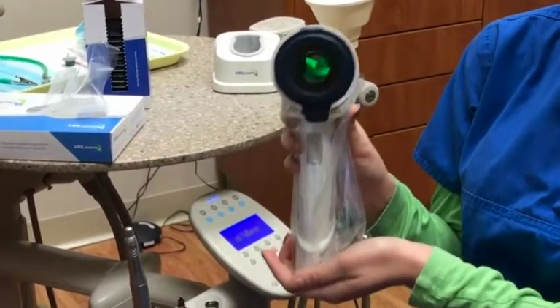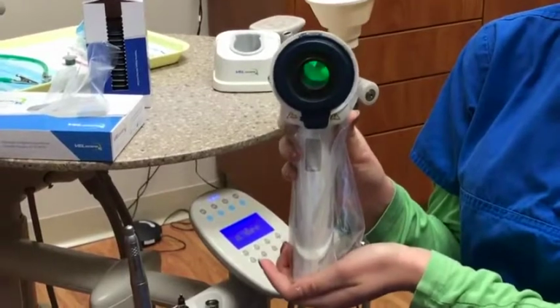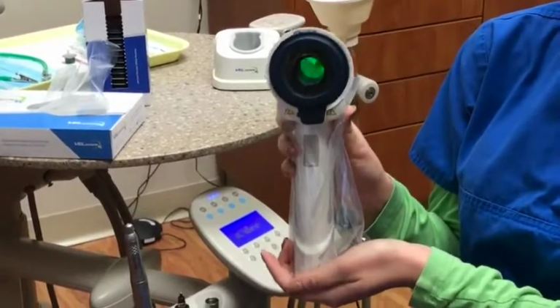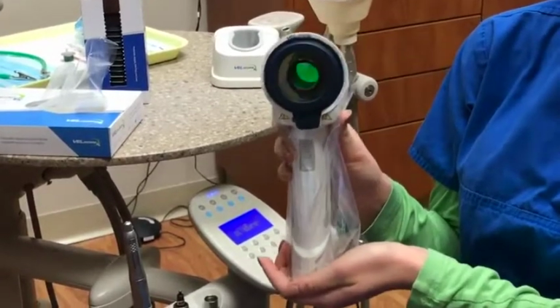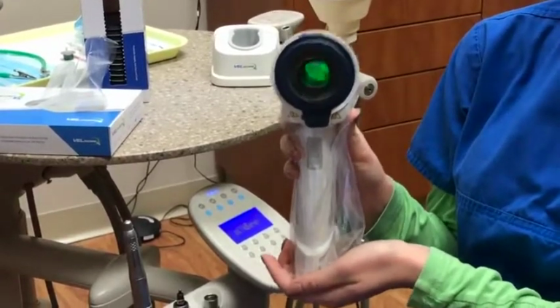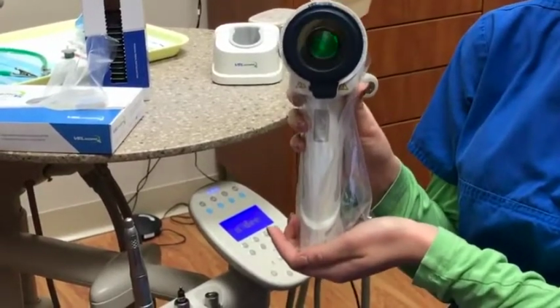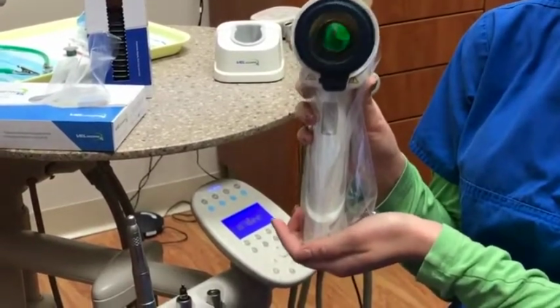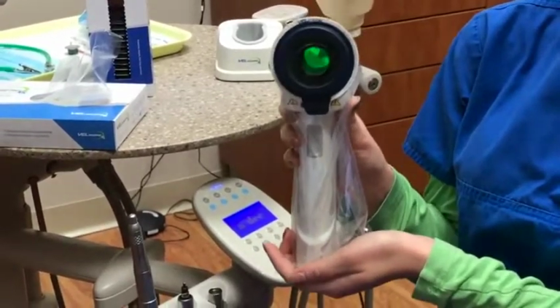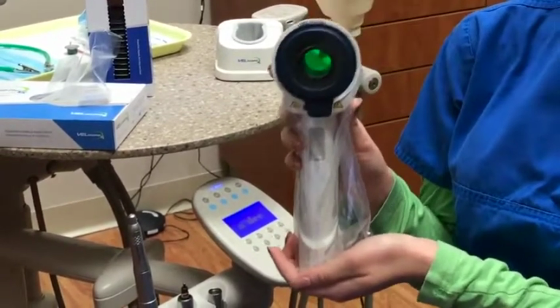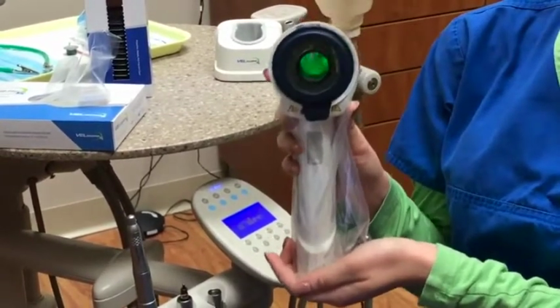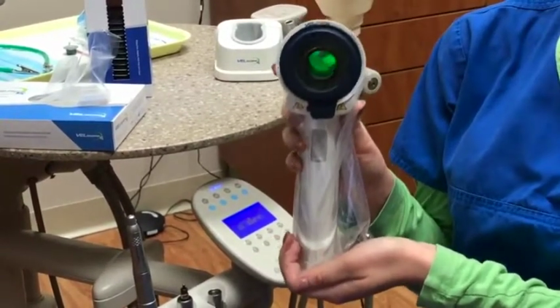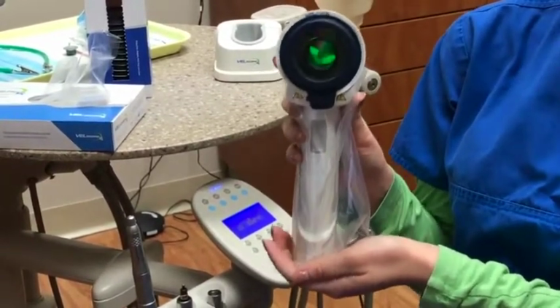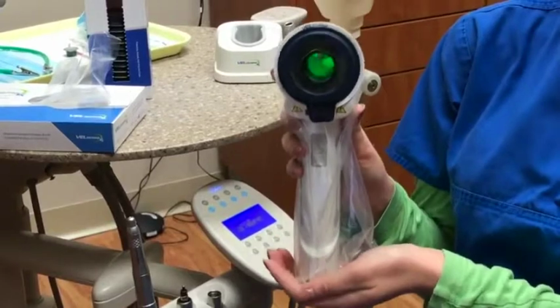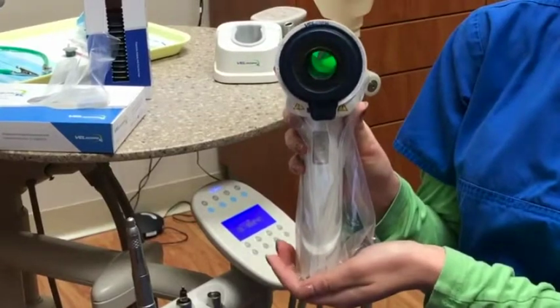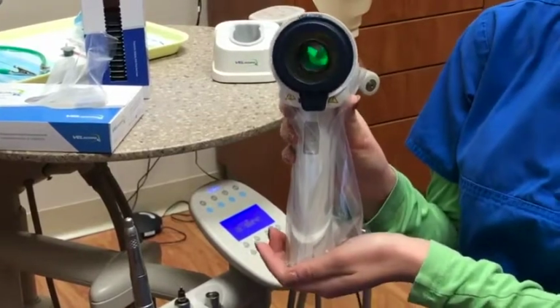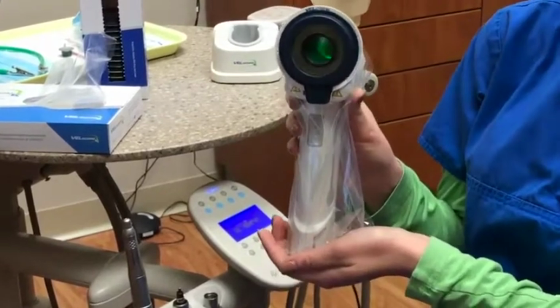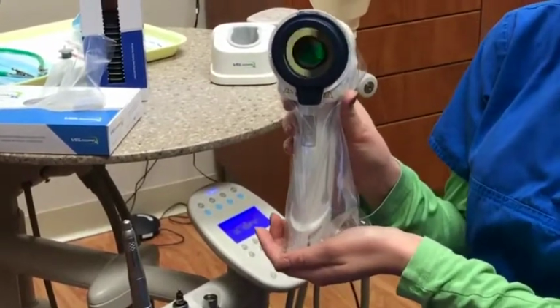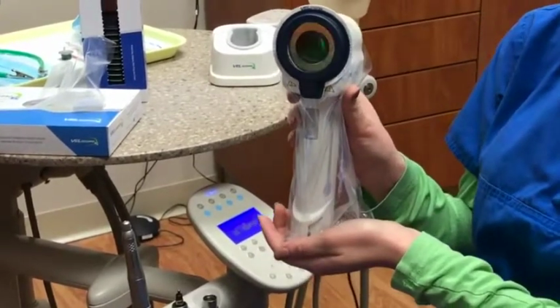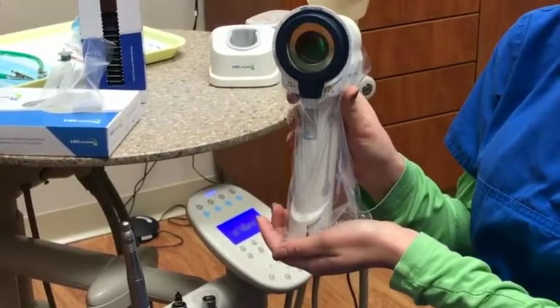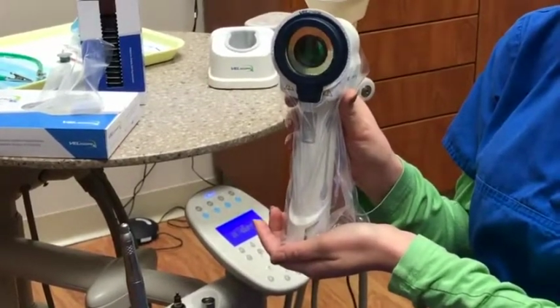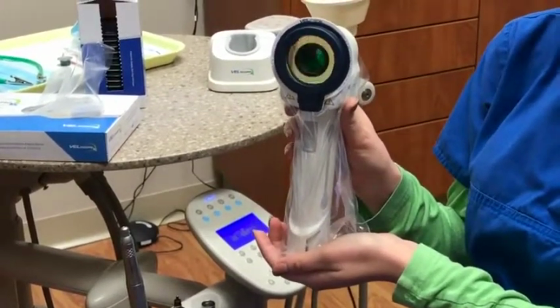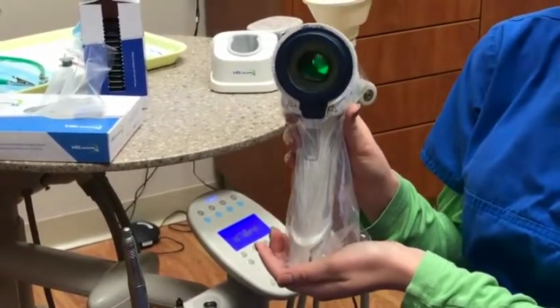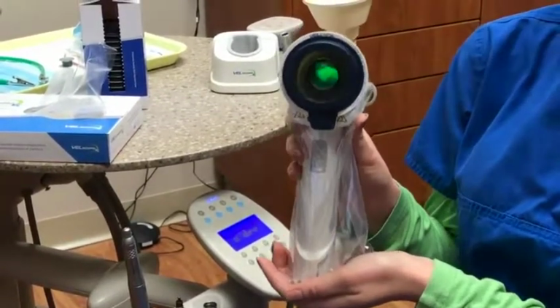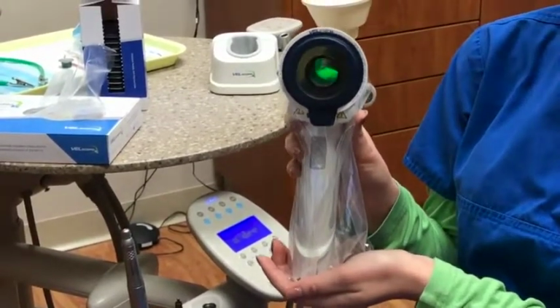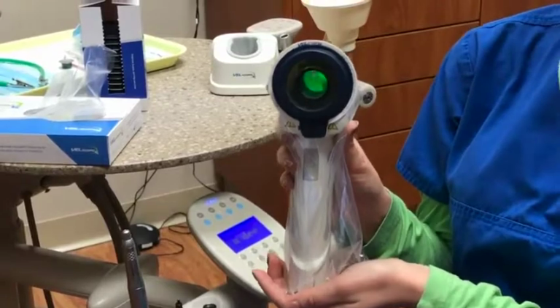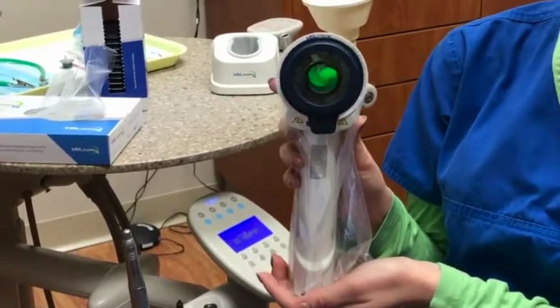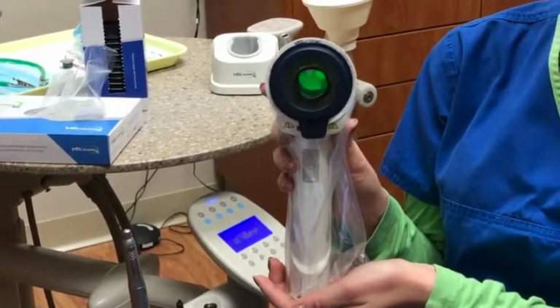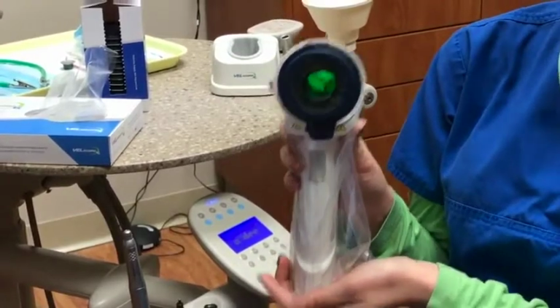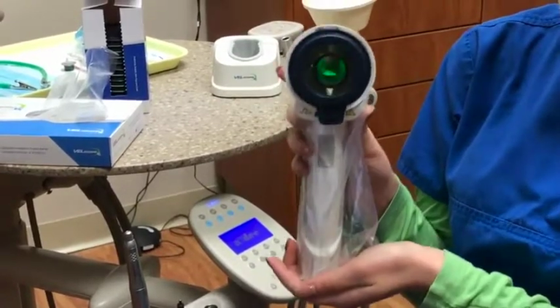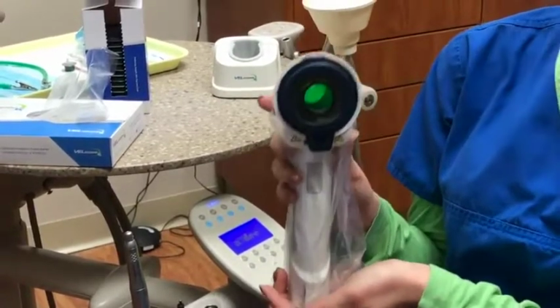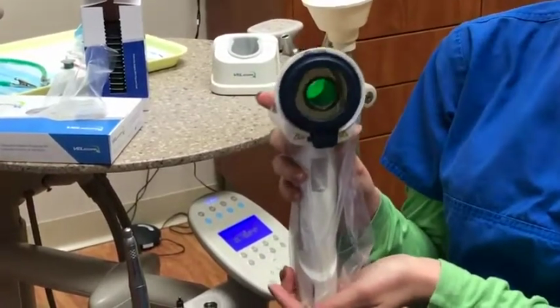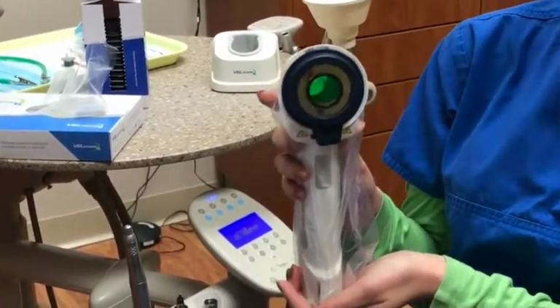If oral cancer is found at a late stage, only 50% of people actually survive from it. If it is found at an early stage, it can be about an 83% survival rate — so this is a very crucial thing.